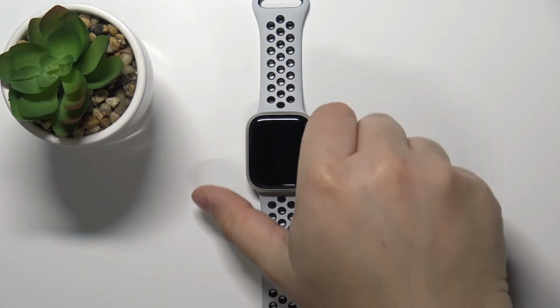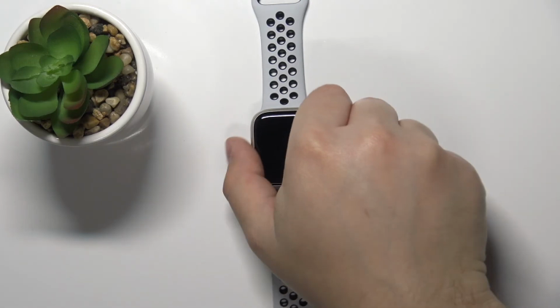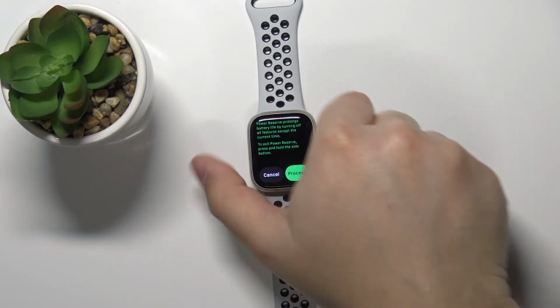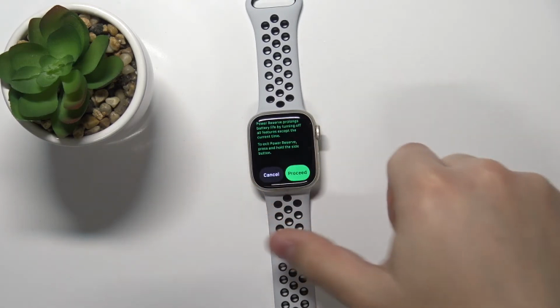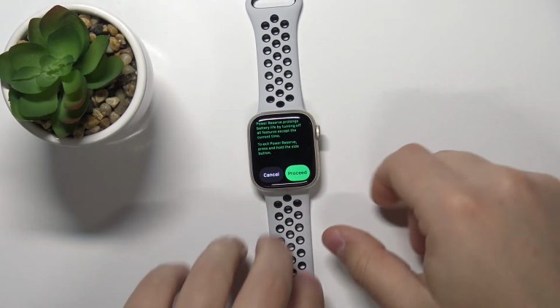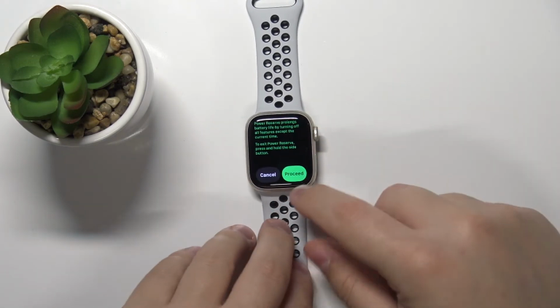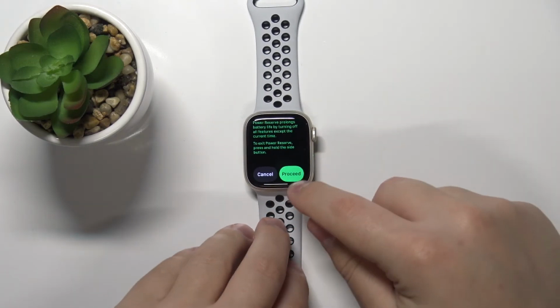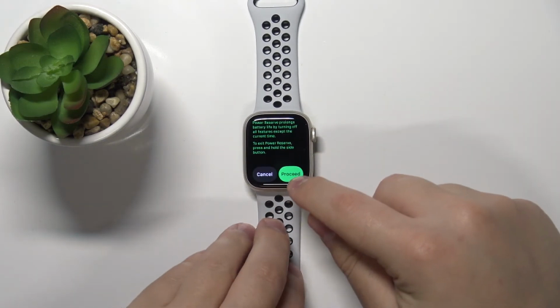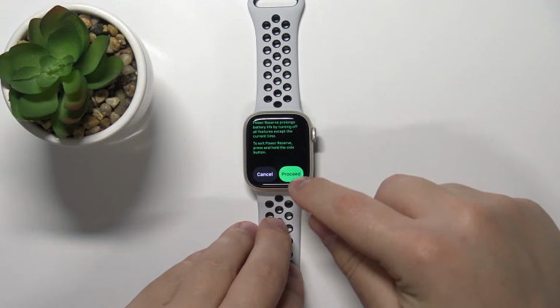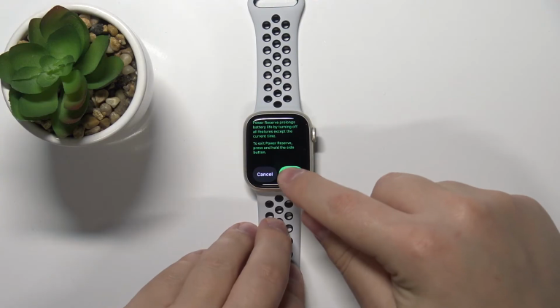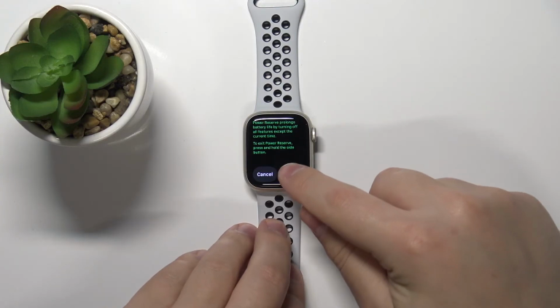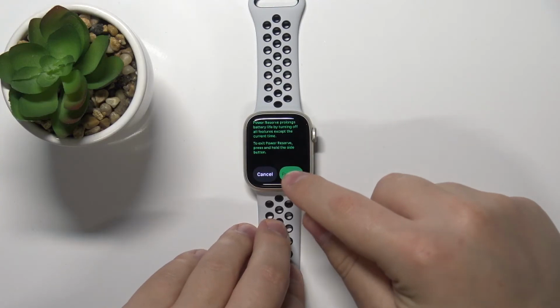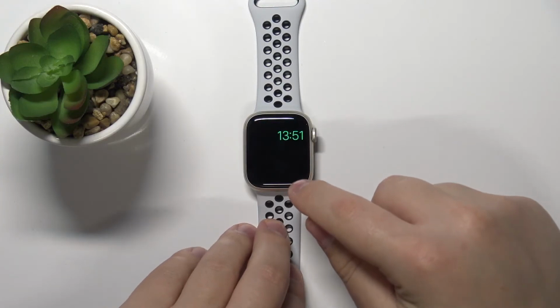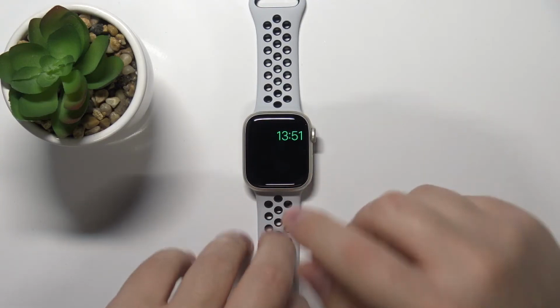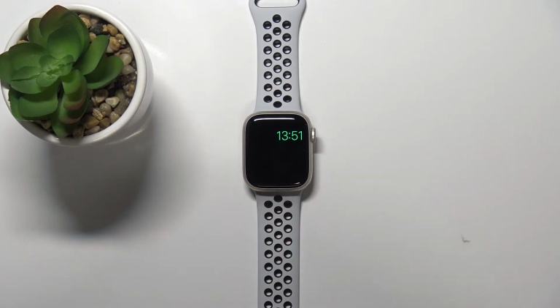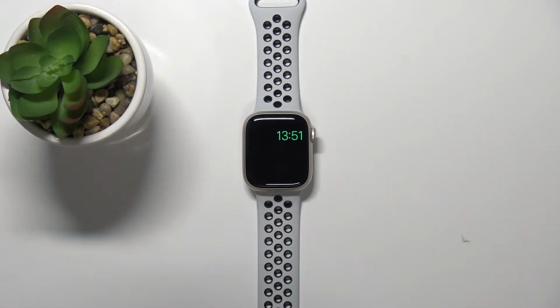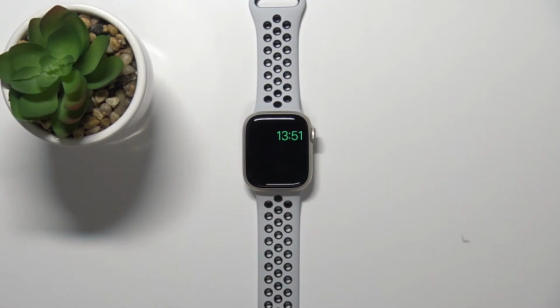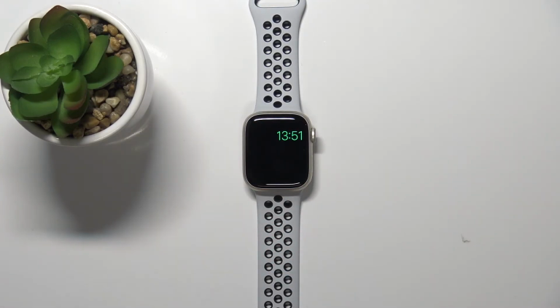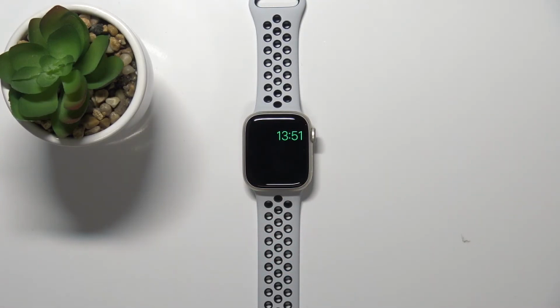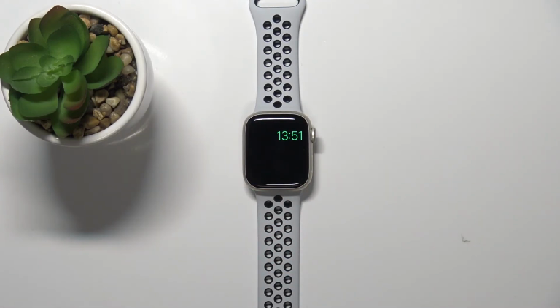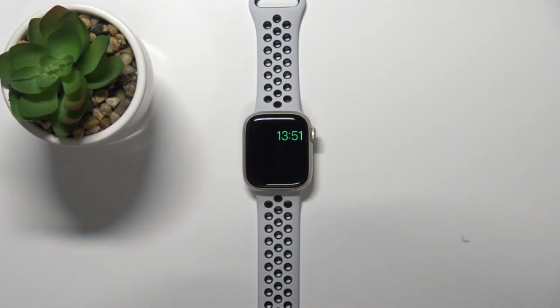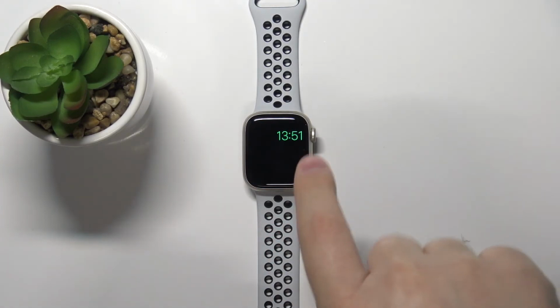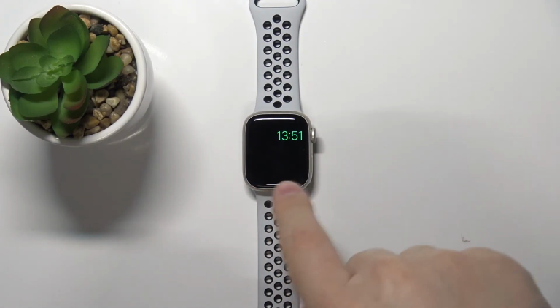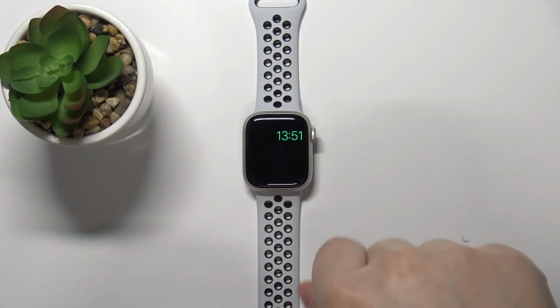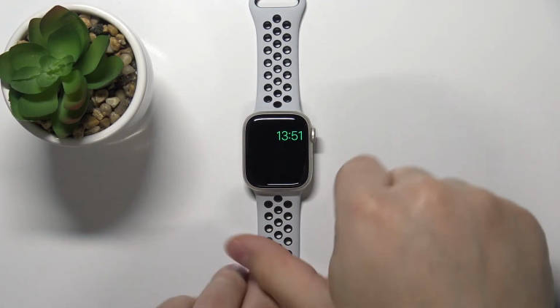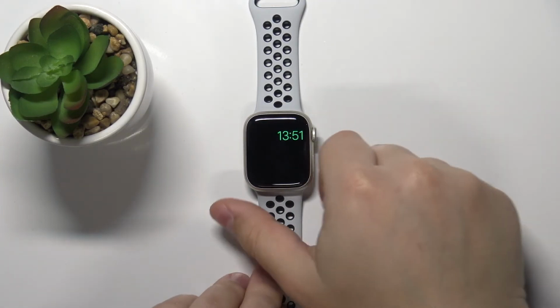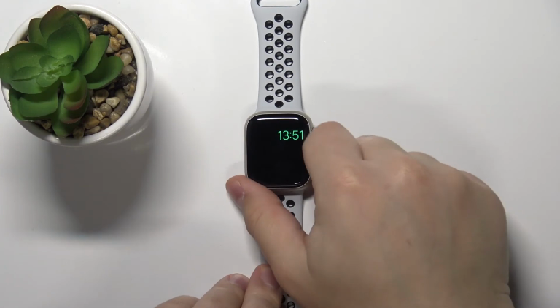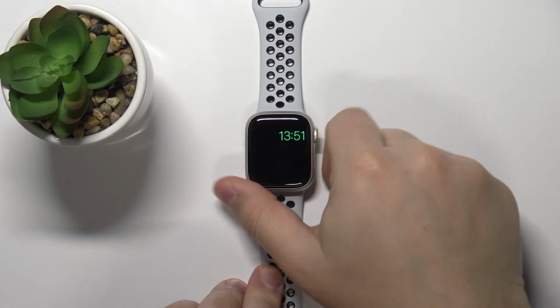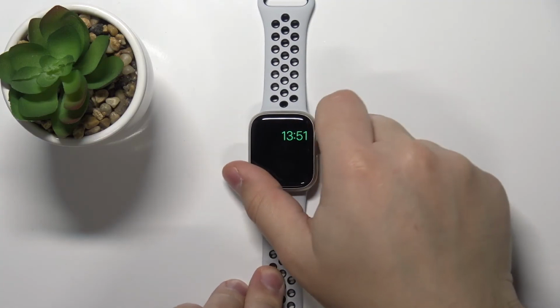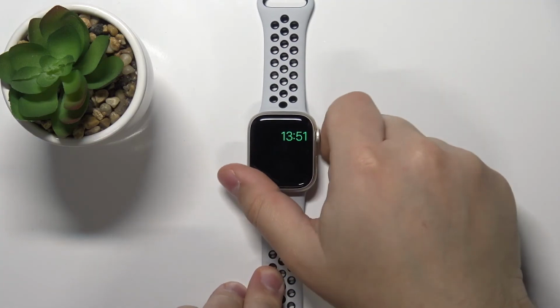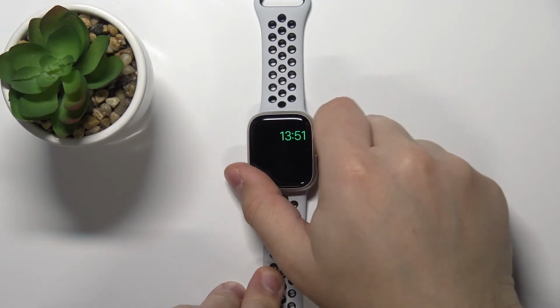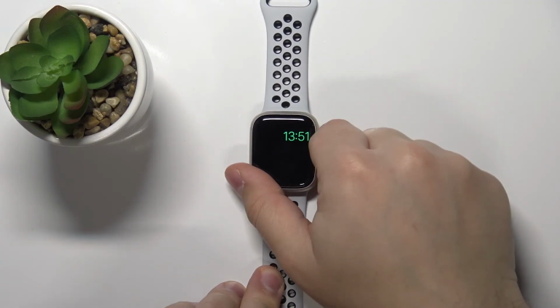Tap on Proceed to confirm, and that's how it looks — that's the power reserve mode. You have only access to the time.